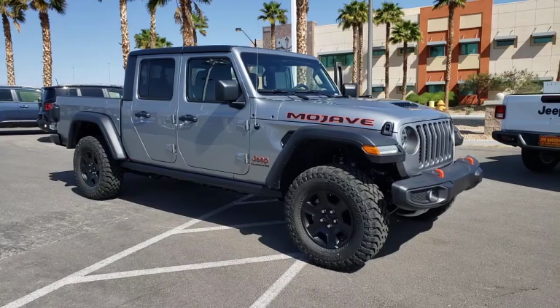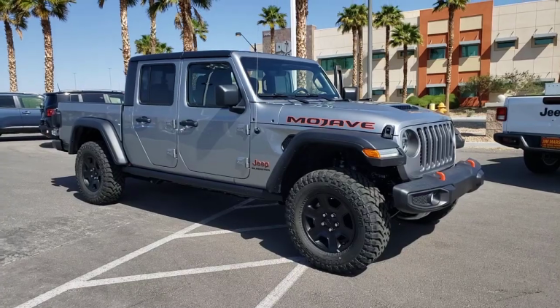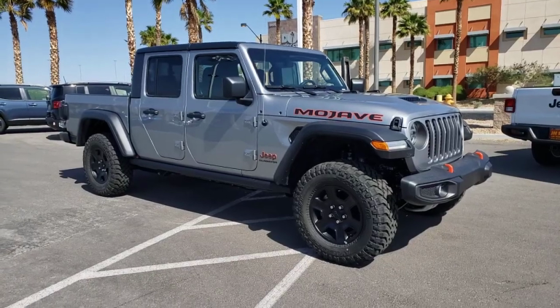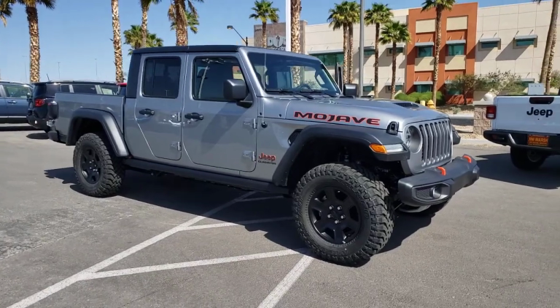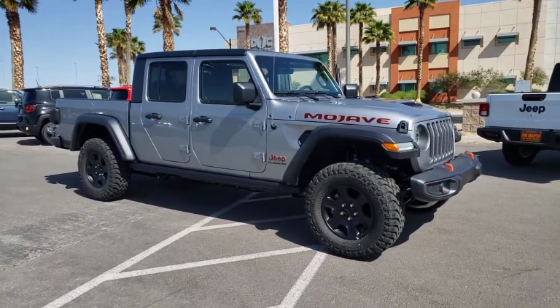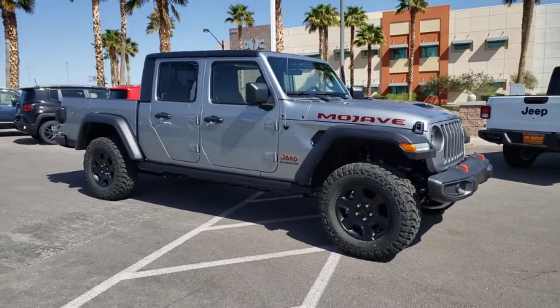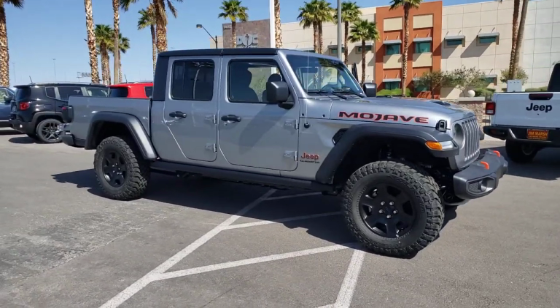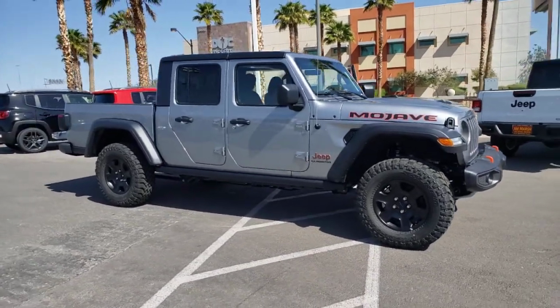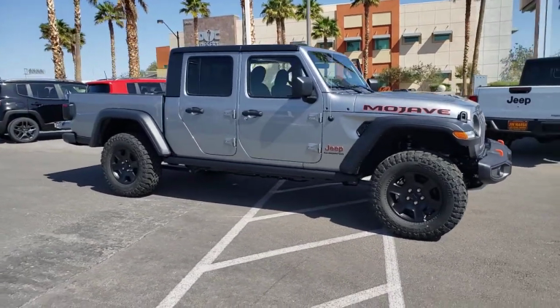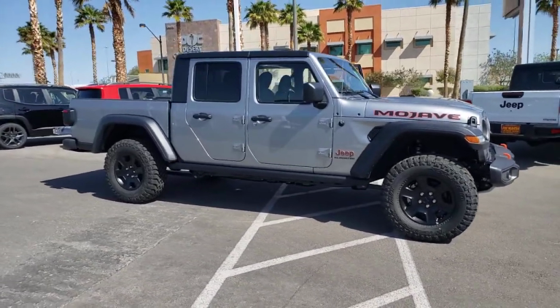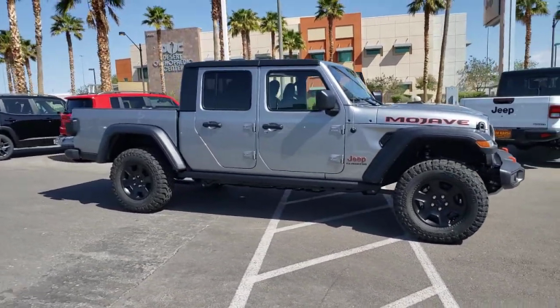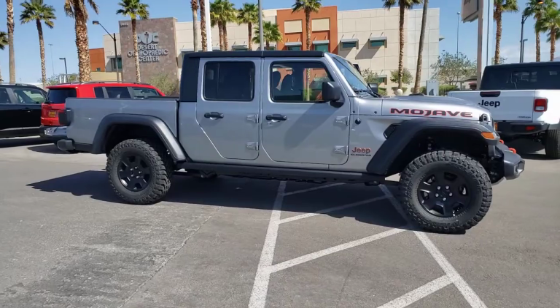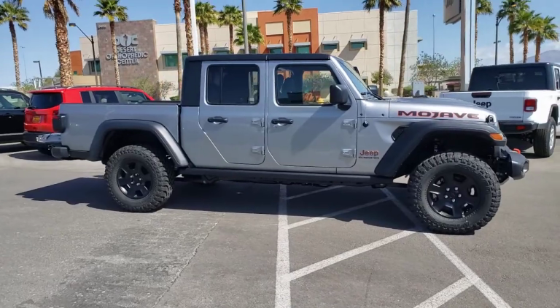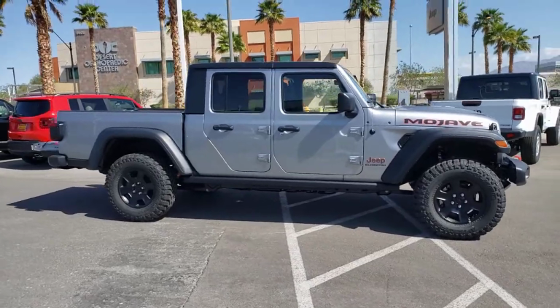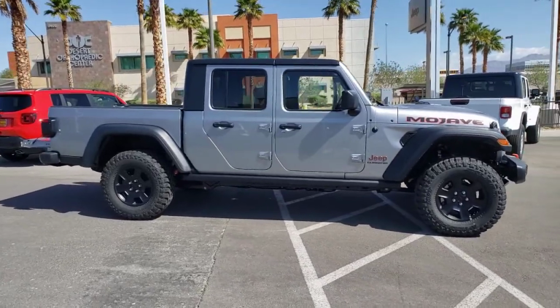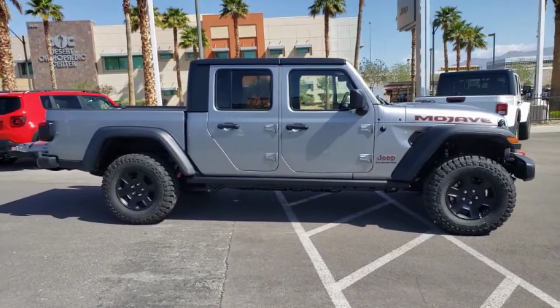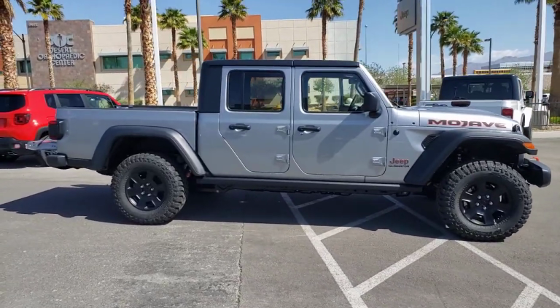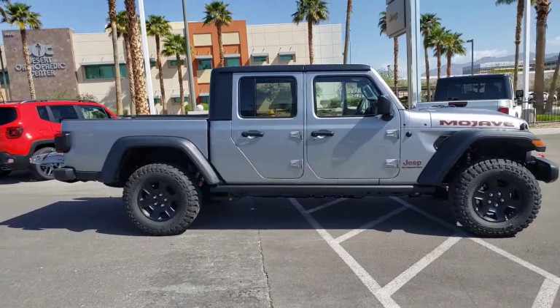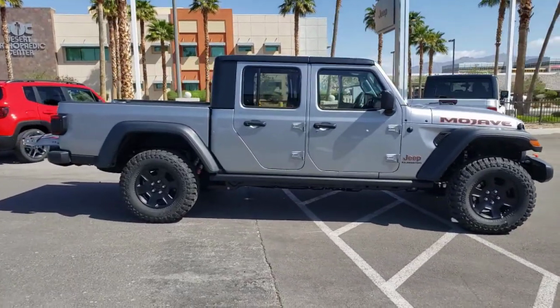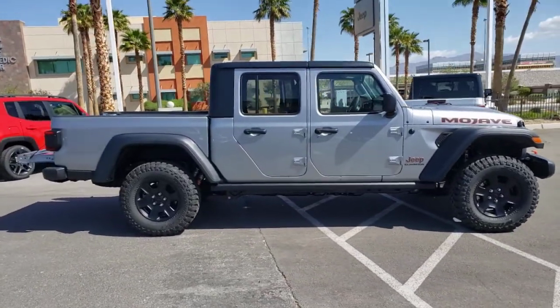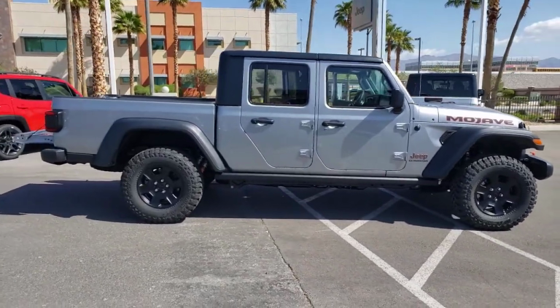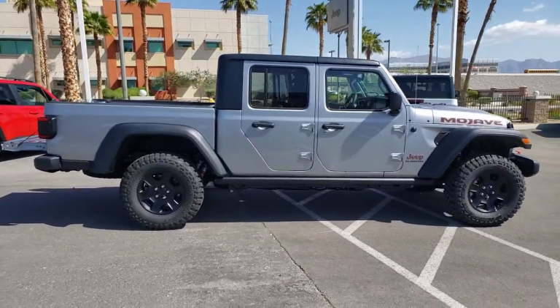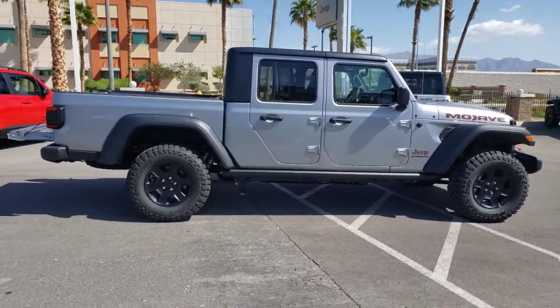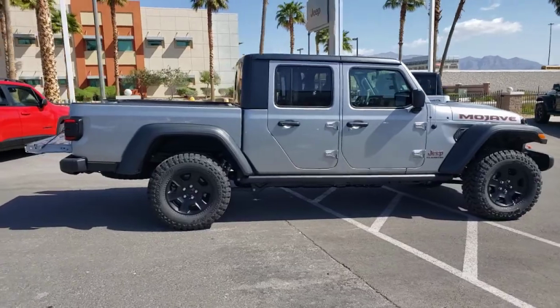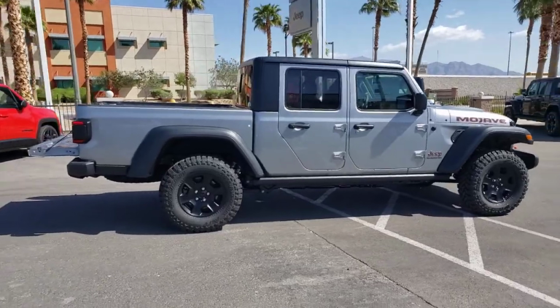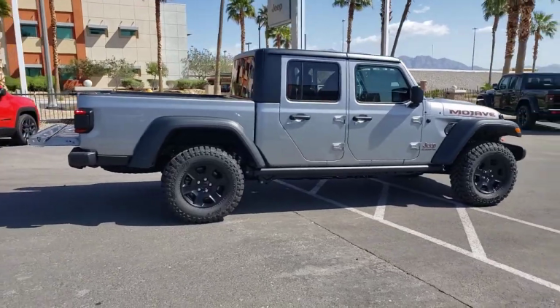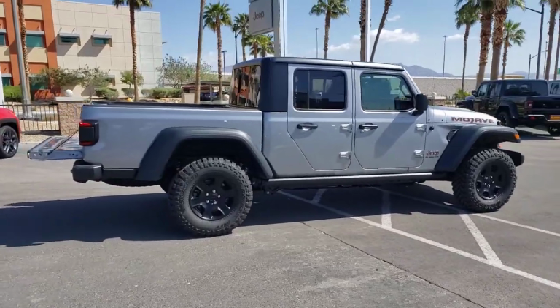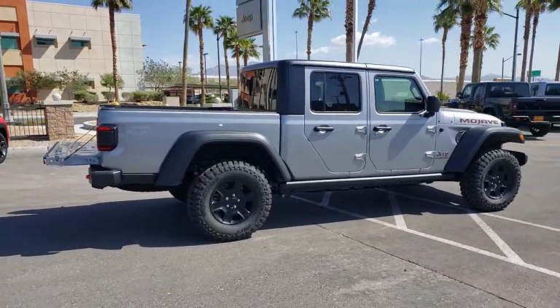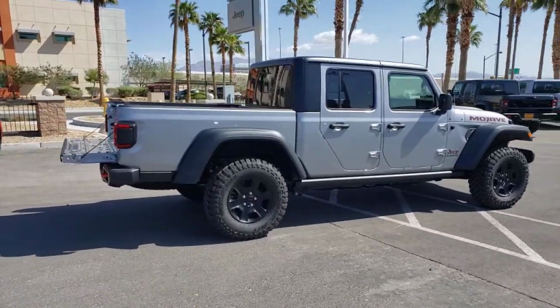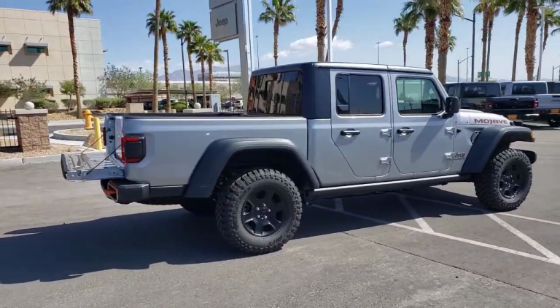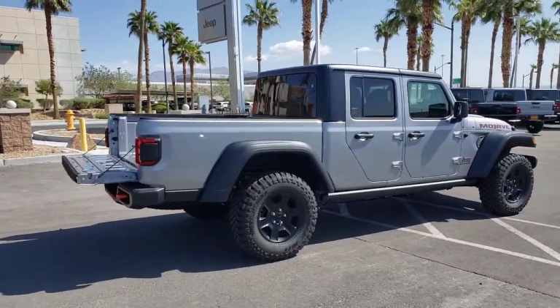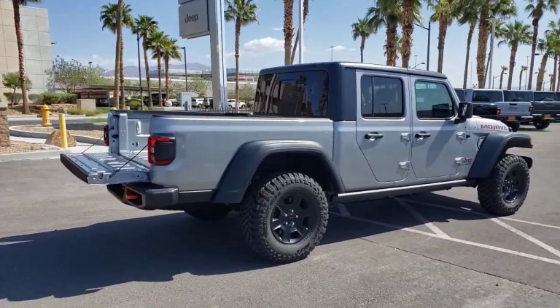You will love the features of this 2021 Jeep Gladiator. This vehicle delivers the style, comfort, and efficiency you need to meet the needs of today's lifestyle. Confidence comes standard when you're behind the wheel, prepared for the journey ahead.